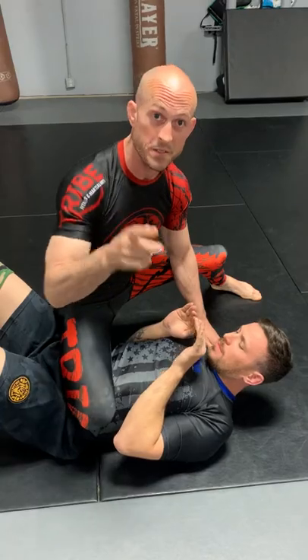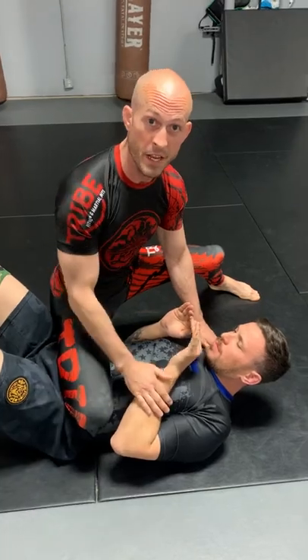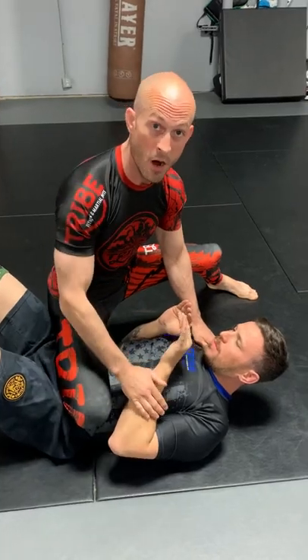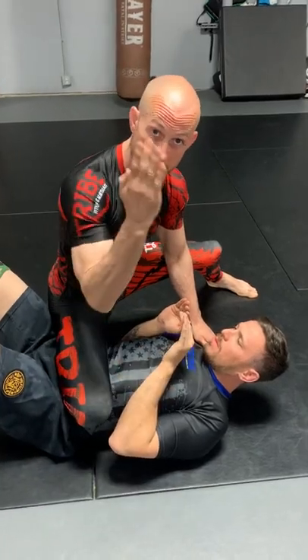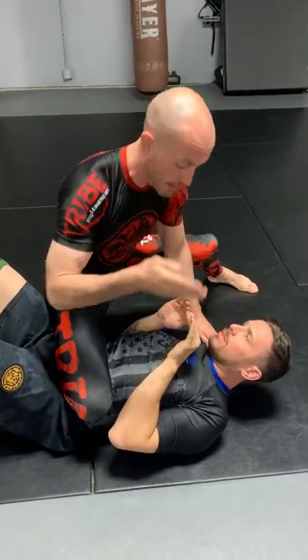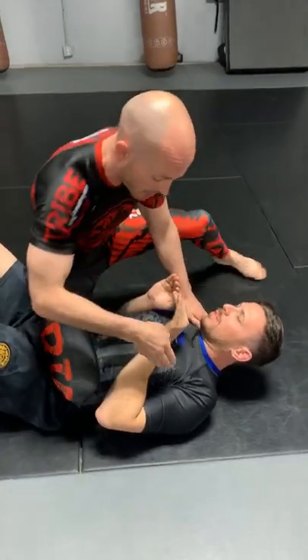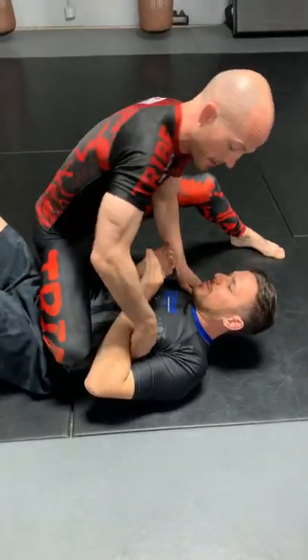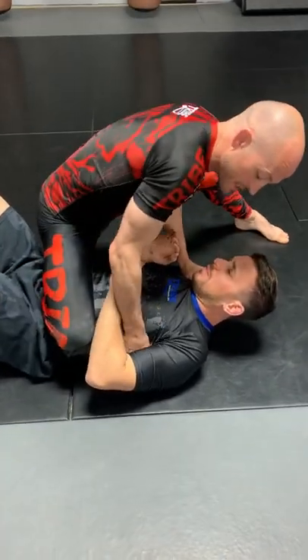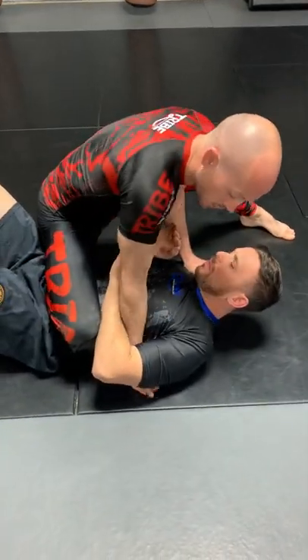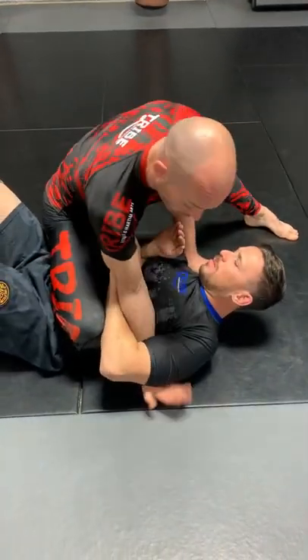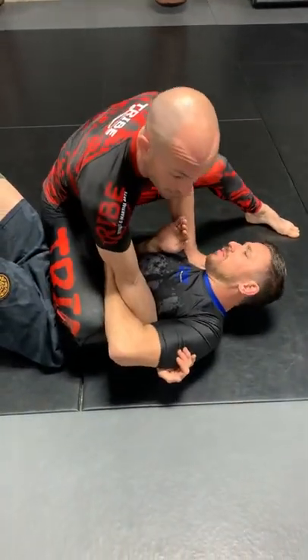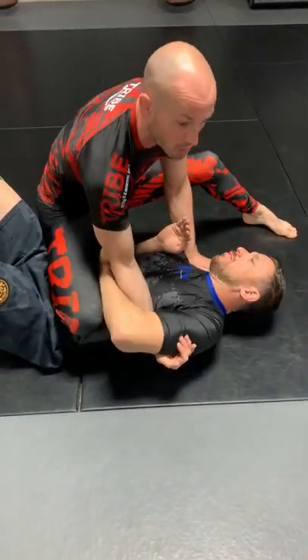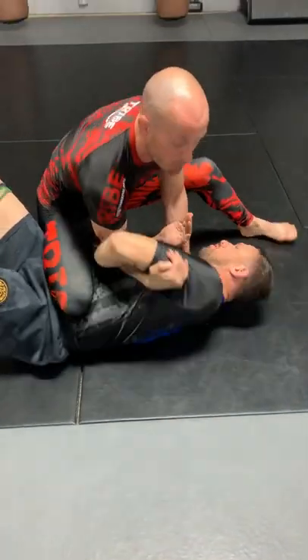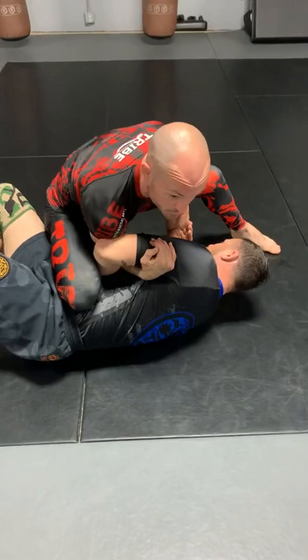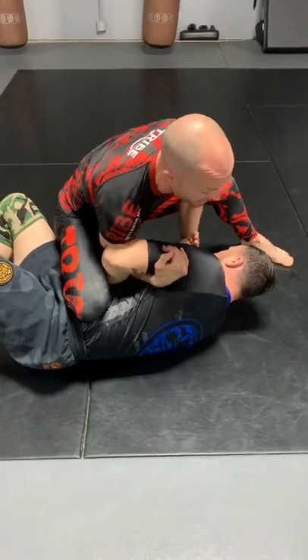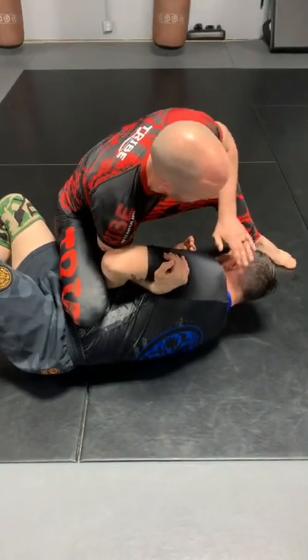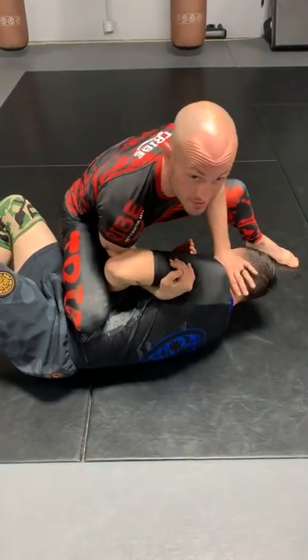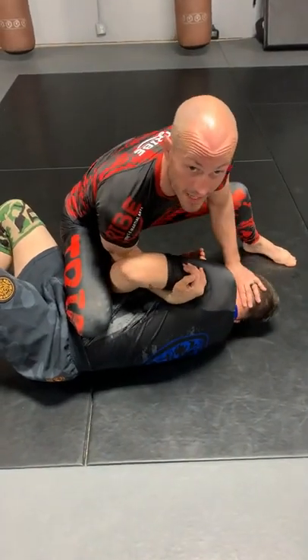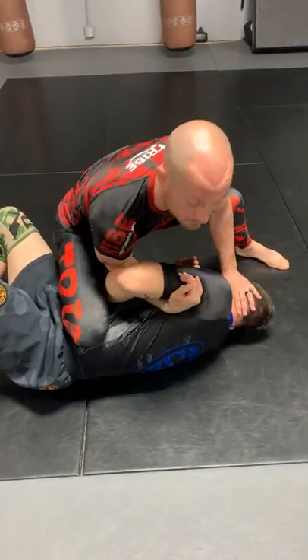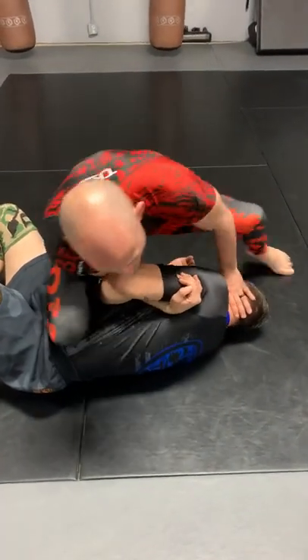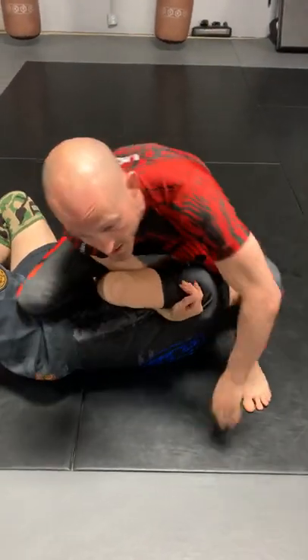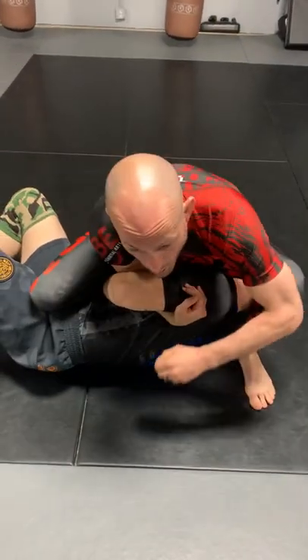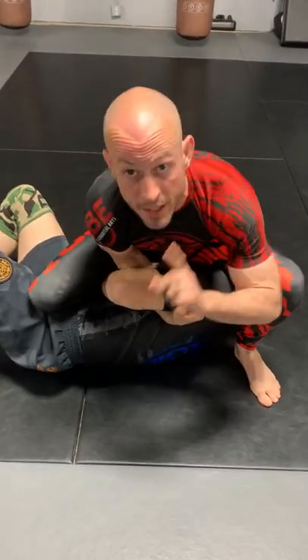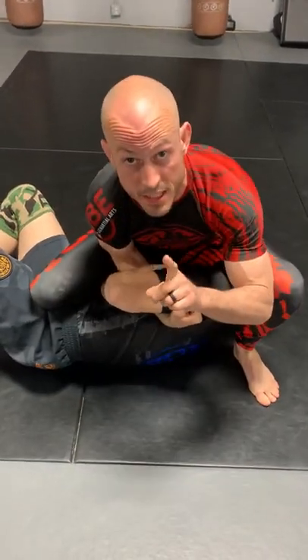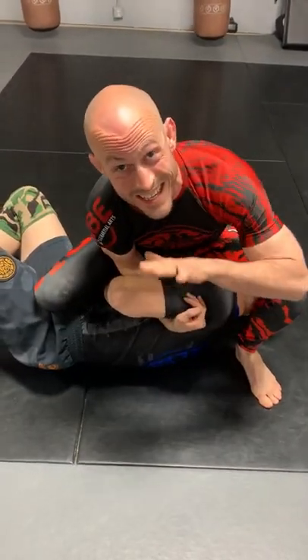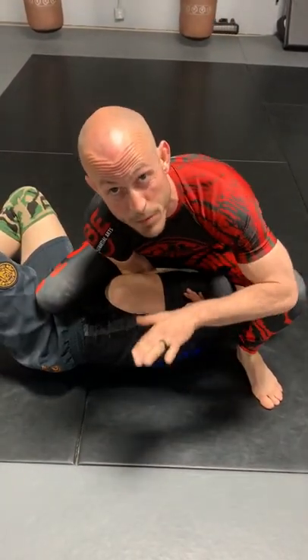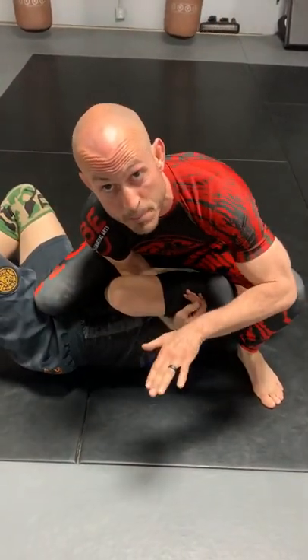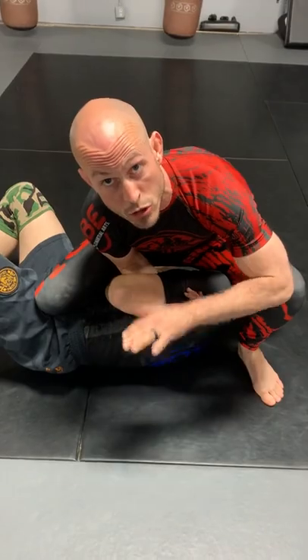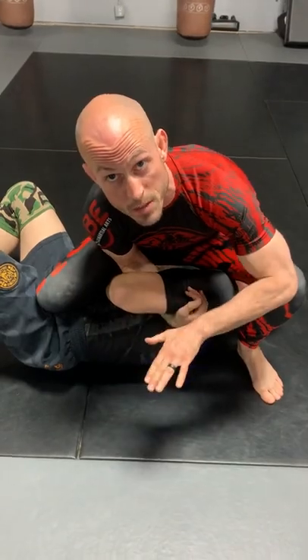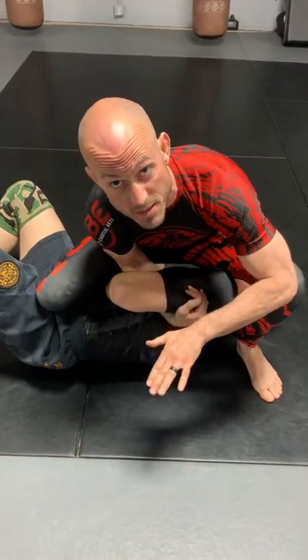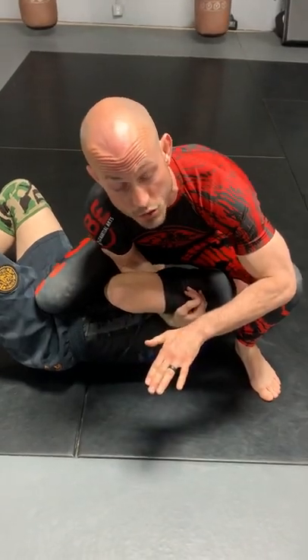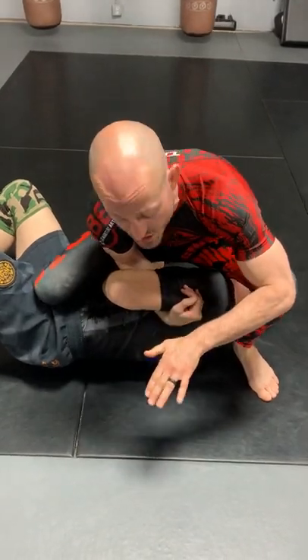Here's the spinning arm bar. Make a spatula, come inside the hole, underhook, pull the shoulder off the ground, stuff the head to the floor, step over — and here's the key: keep your hips as low as possible as you rotate.